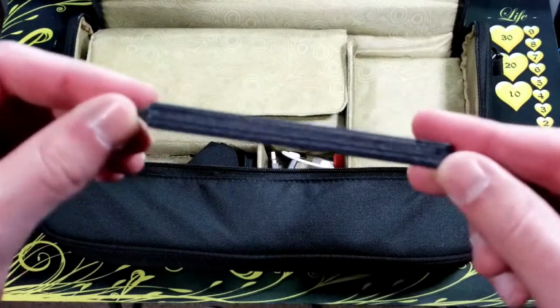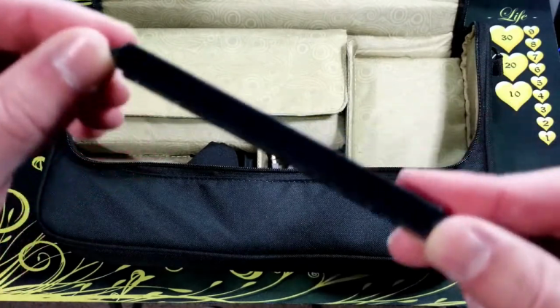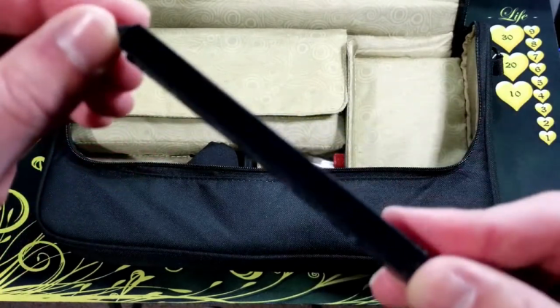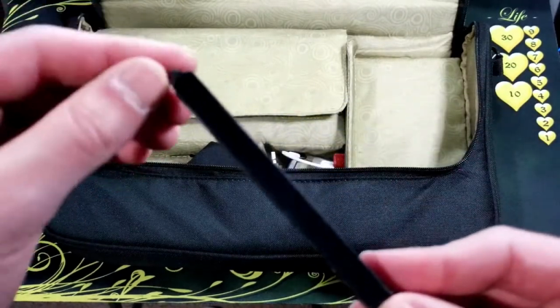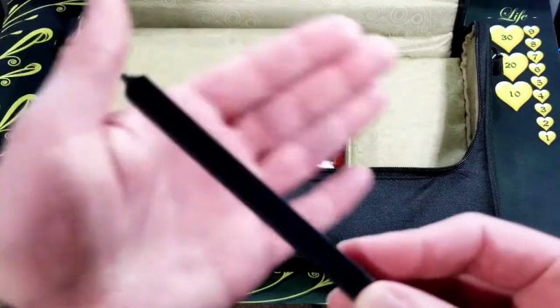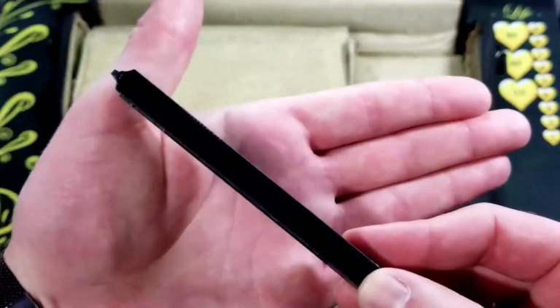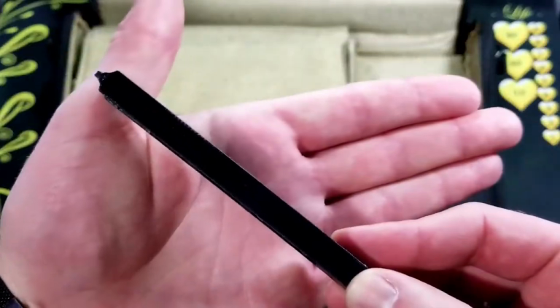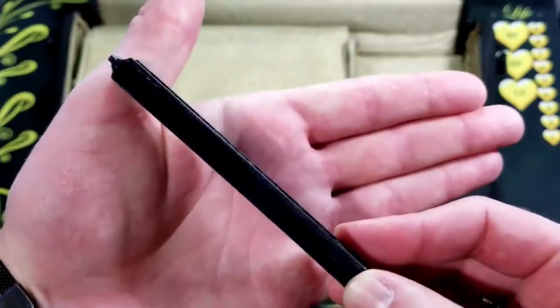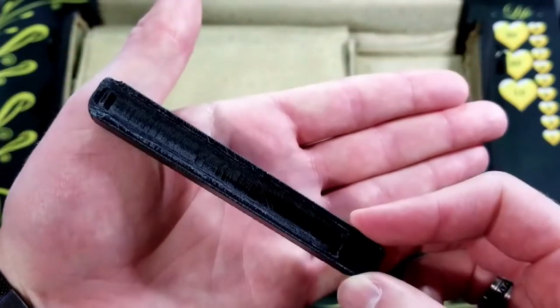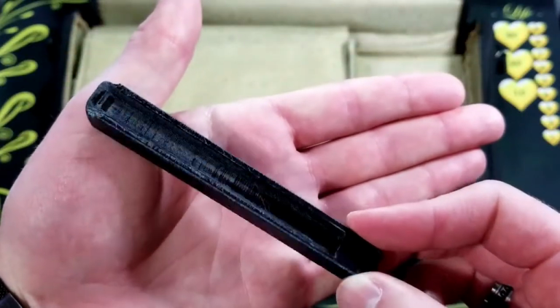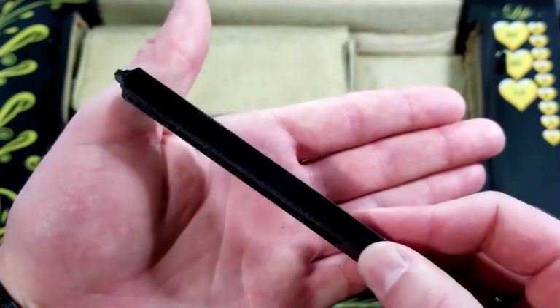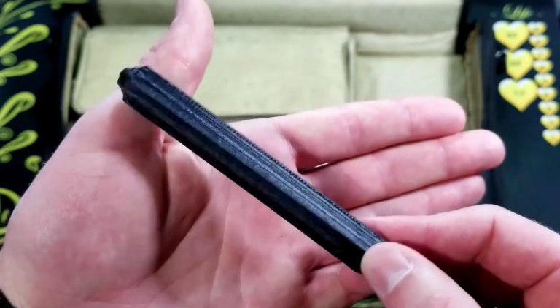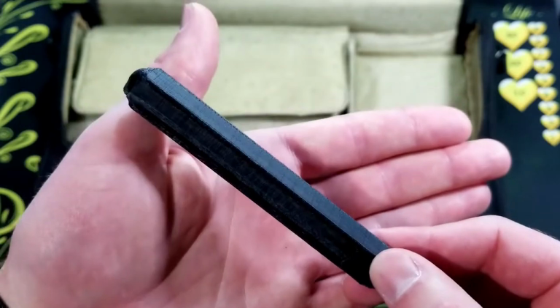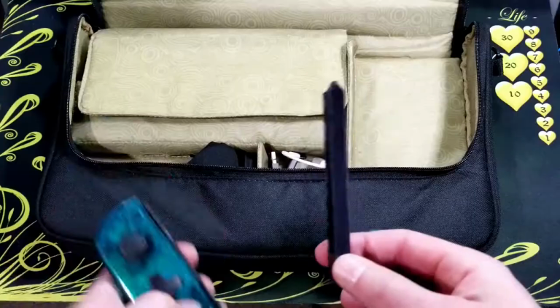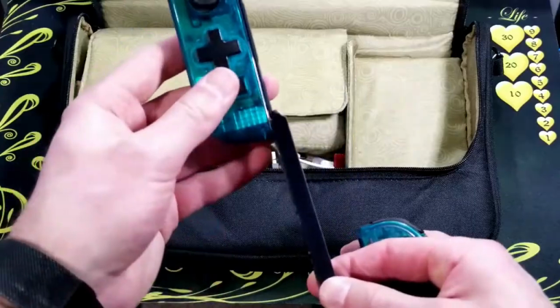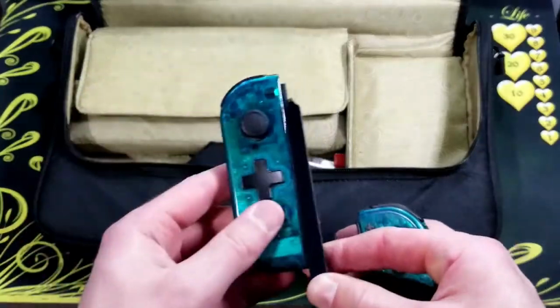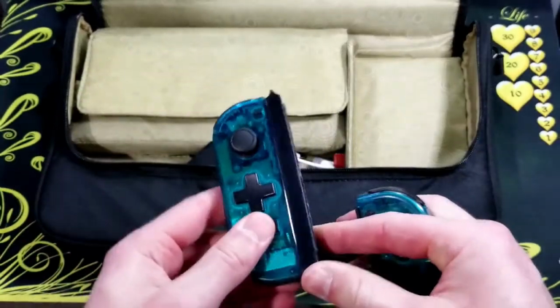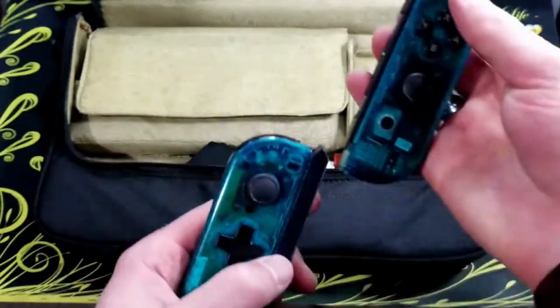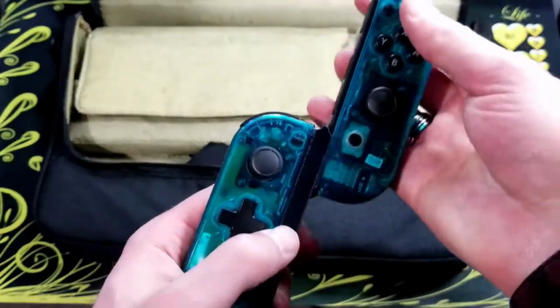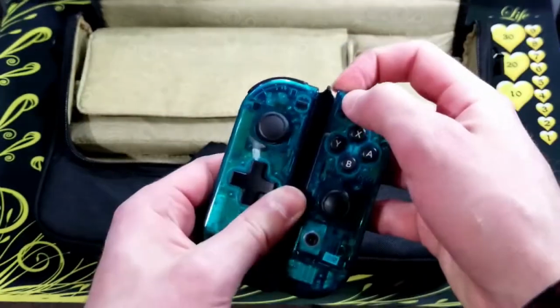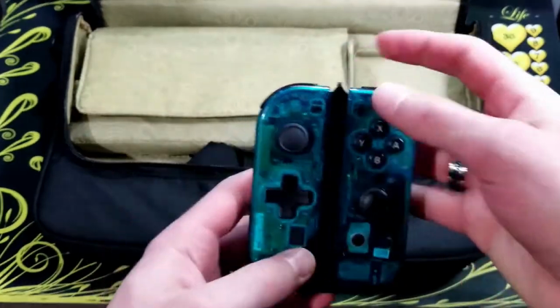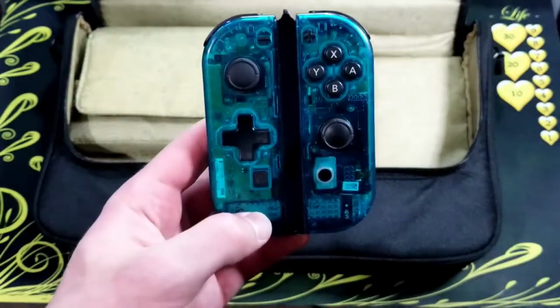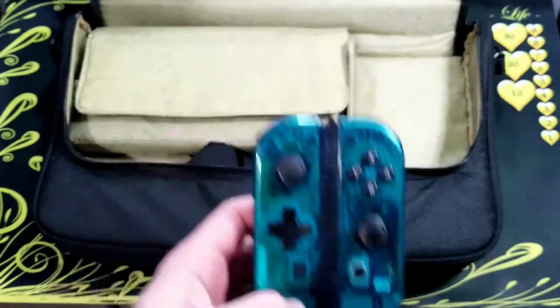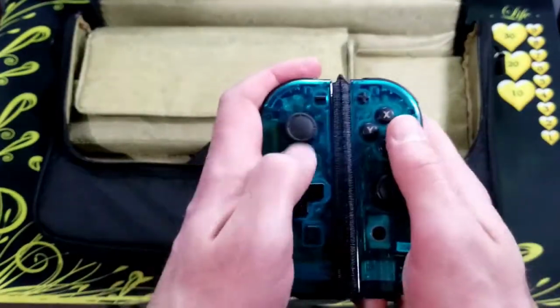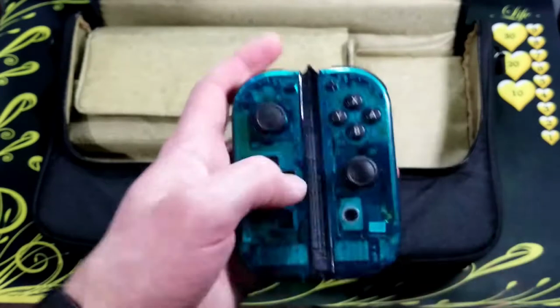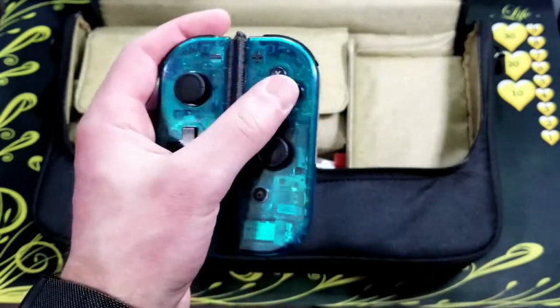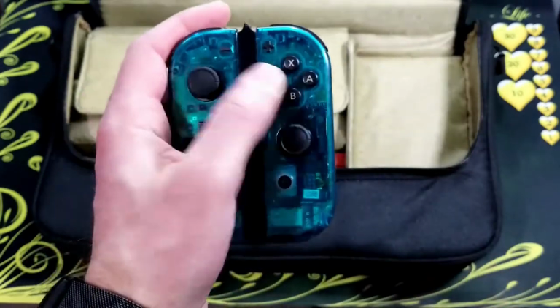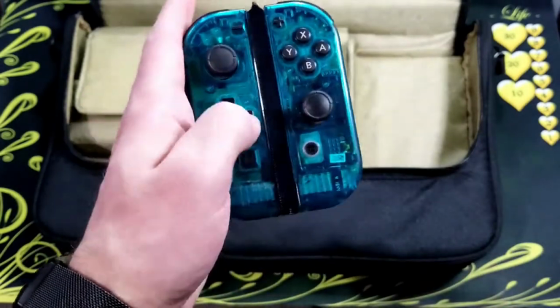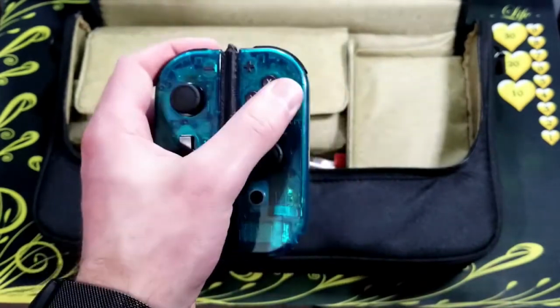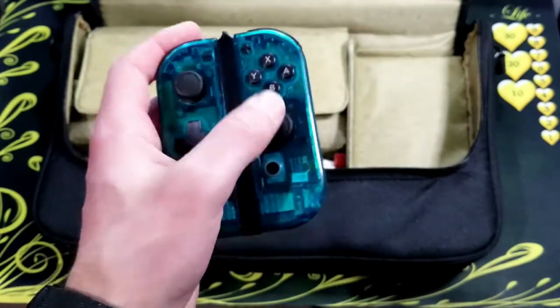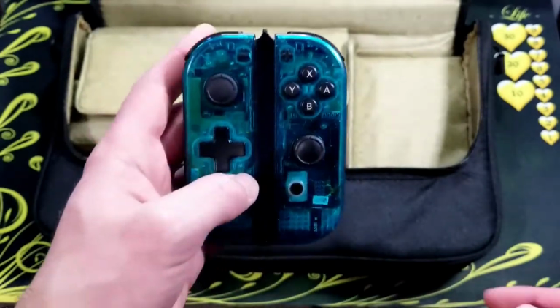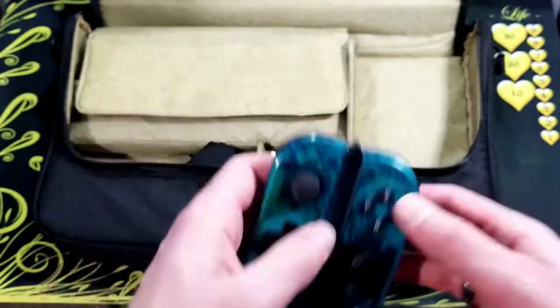Here's another 3D printed grip. This one I just use to play games one-handed — turn-based RPGs, card games, things like that.